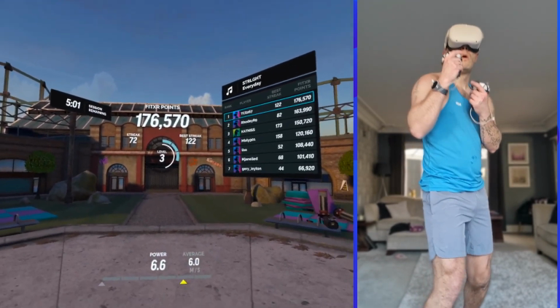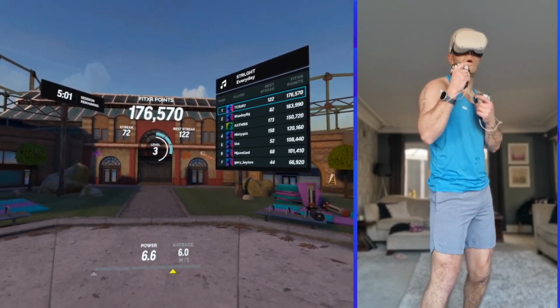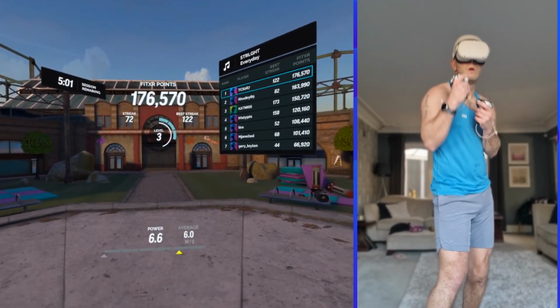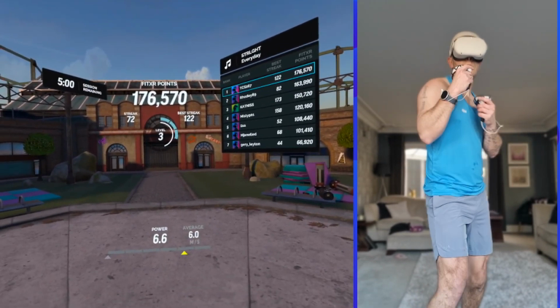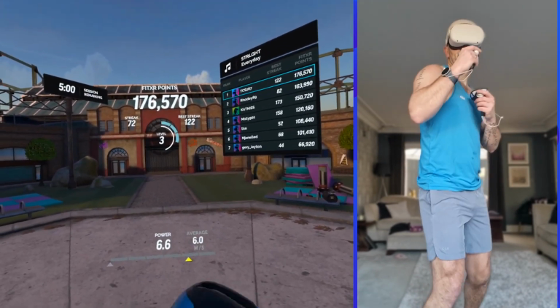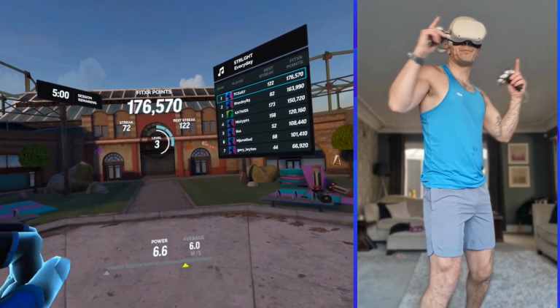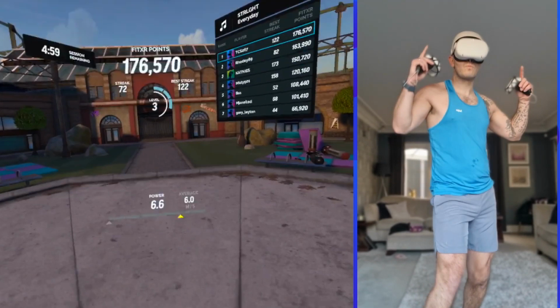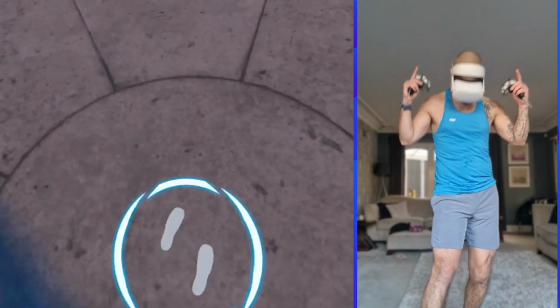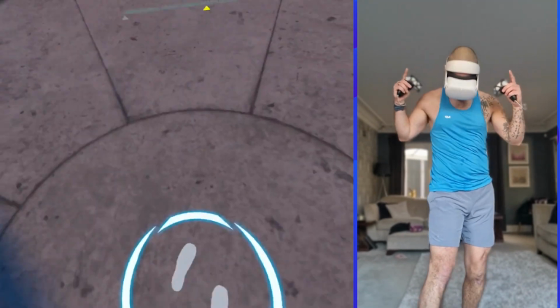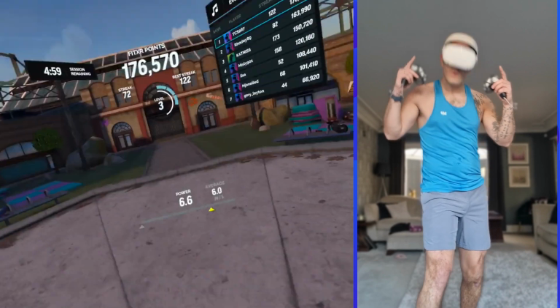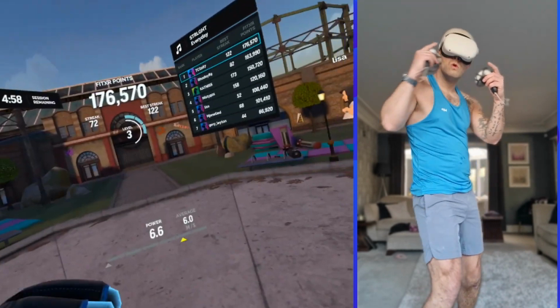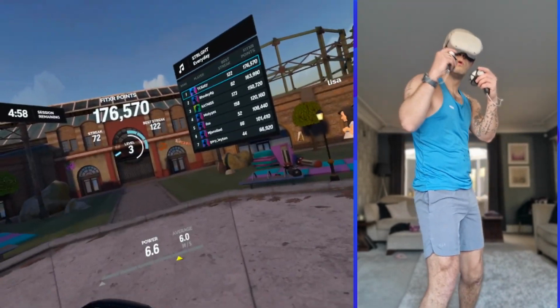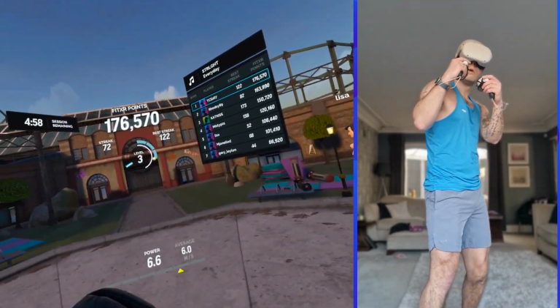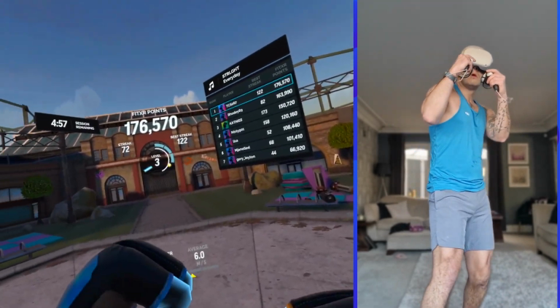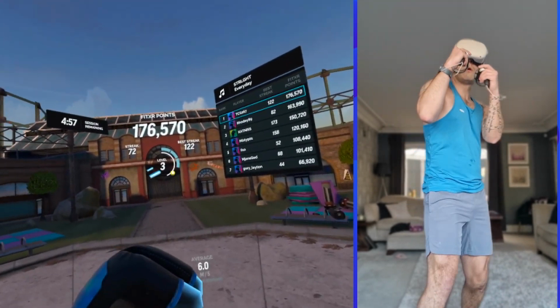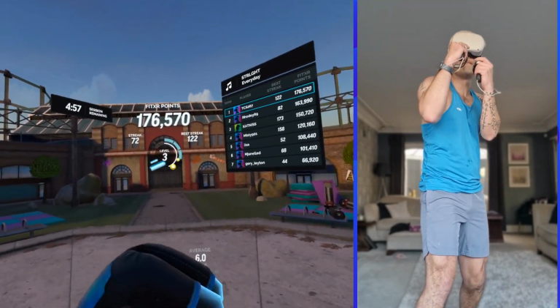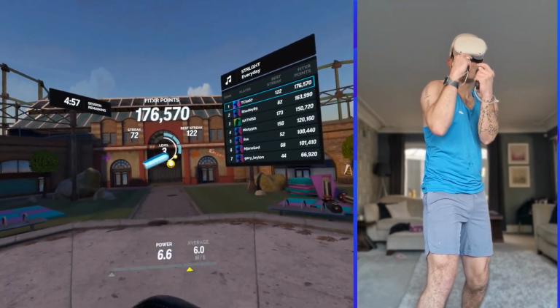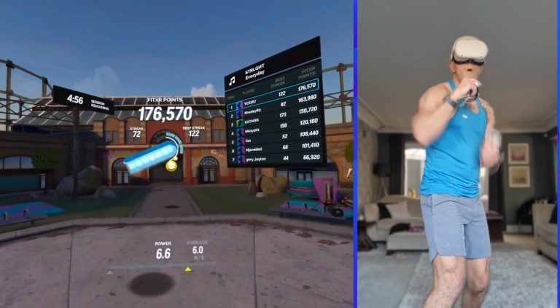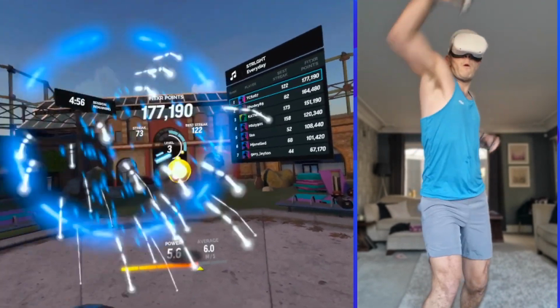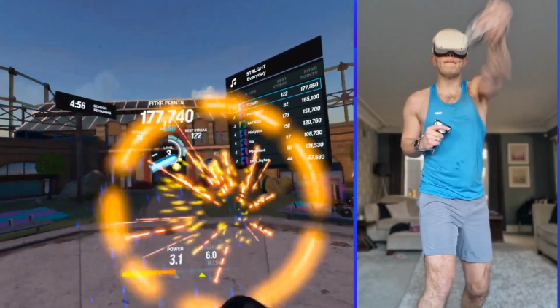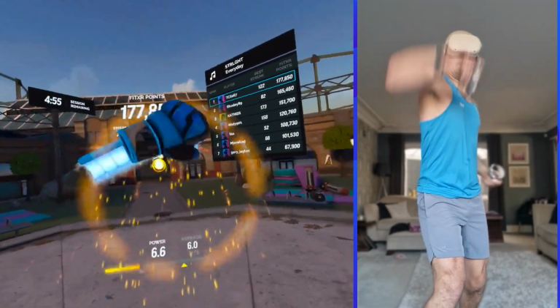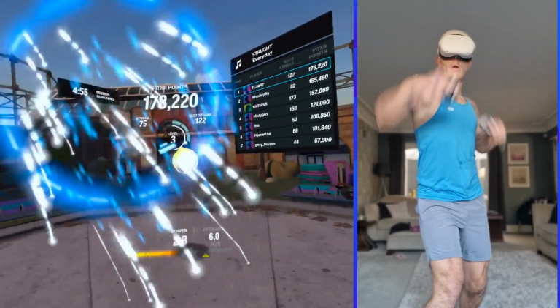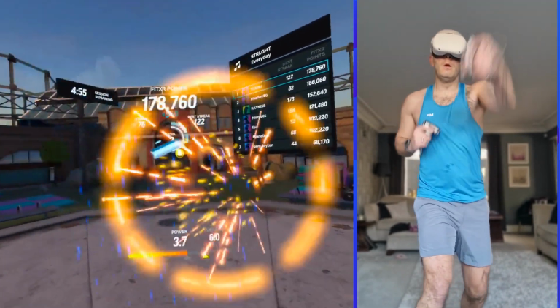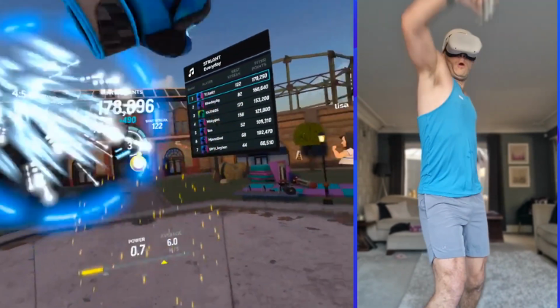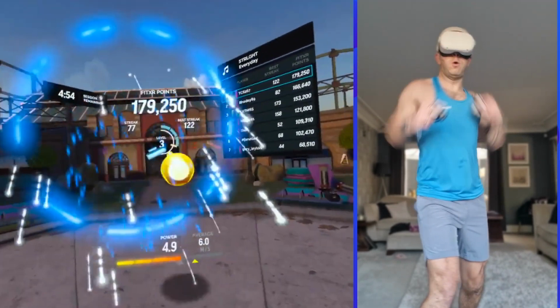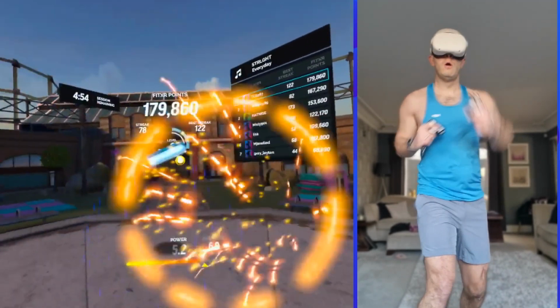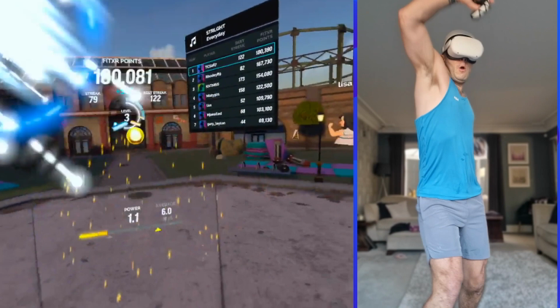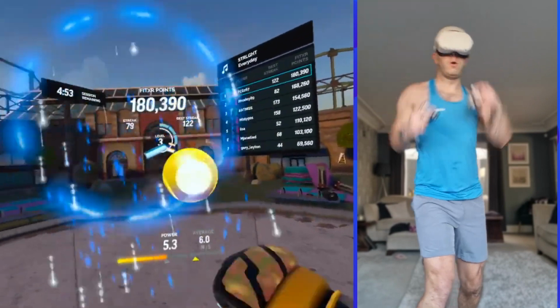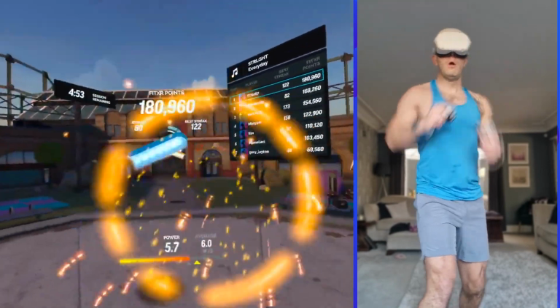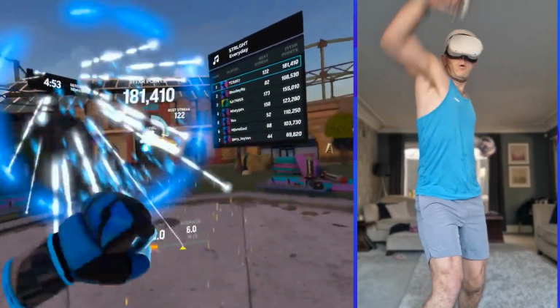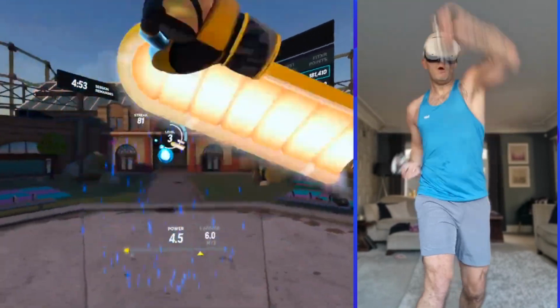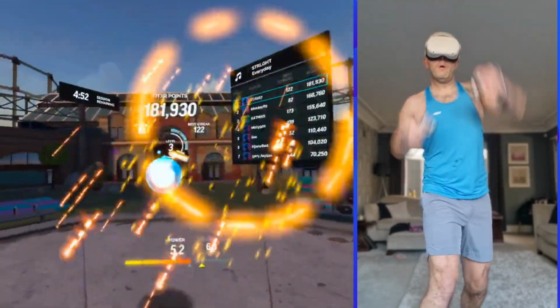I hope you're ready for this round. Time to test your speed. High blocks and straights to start. This is your speed drill. Master the moves.